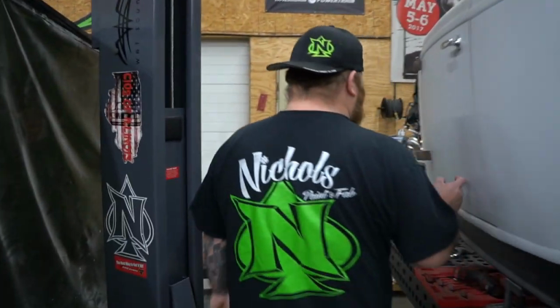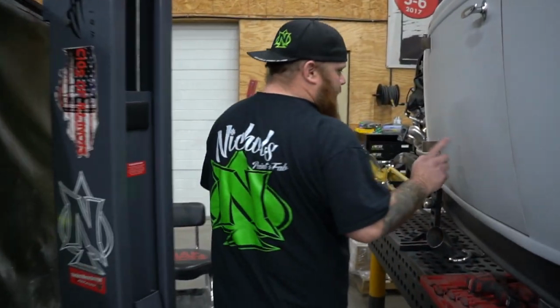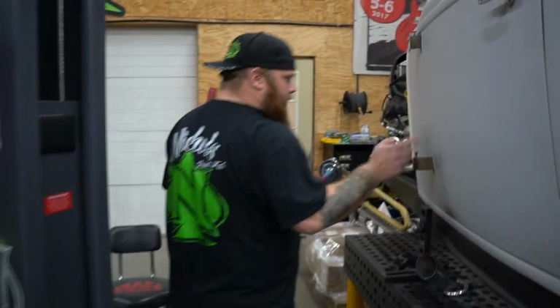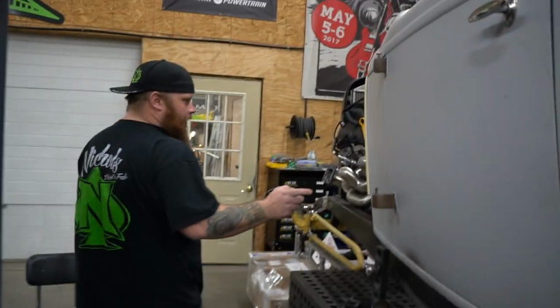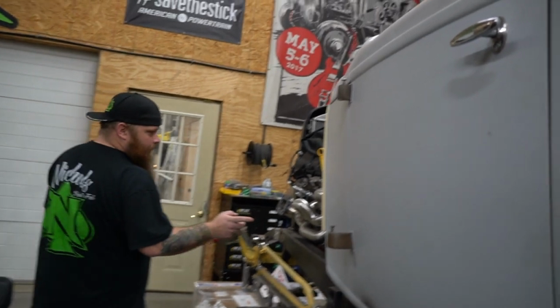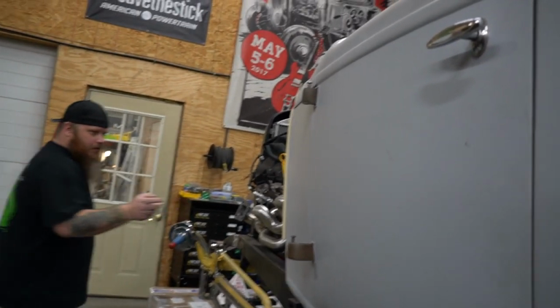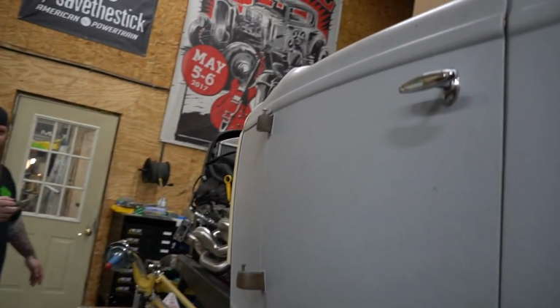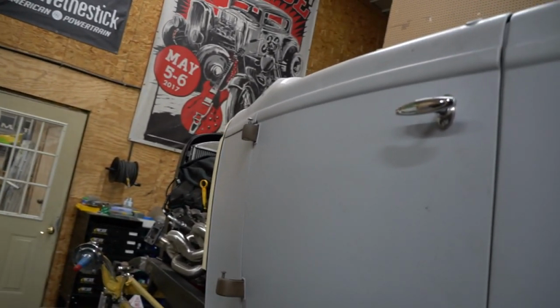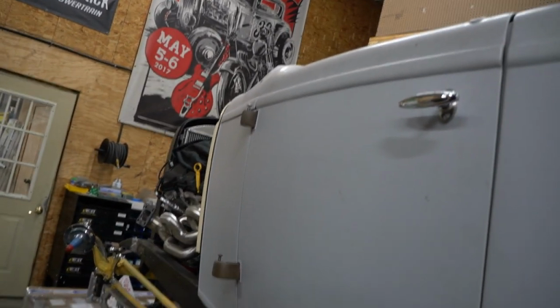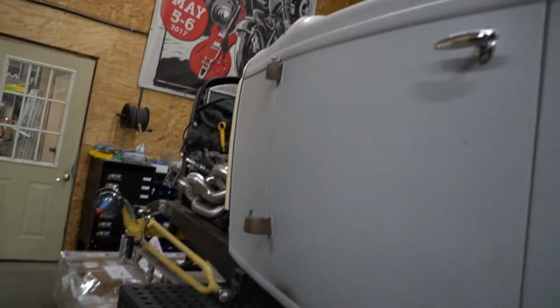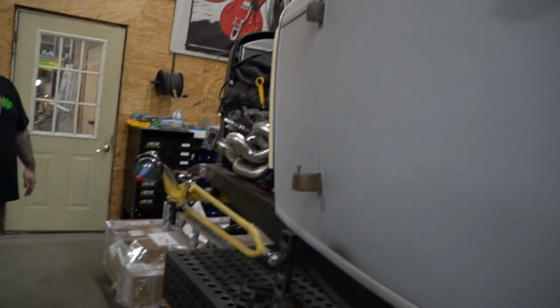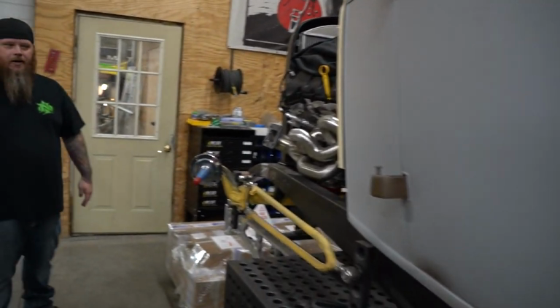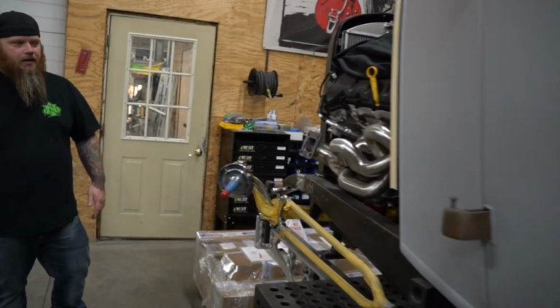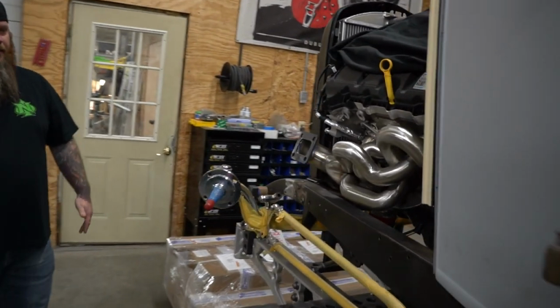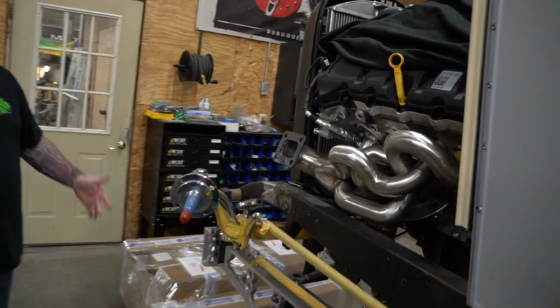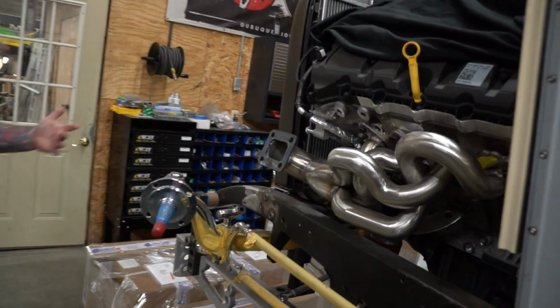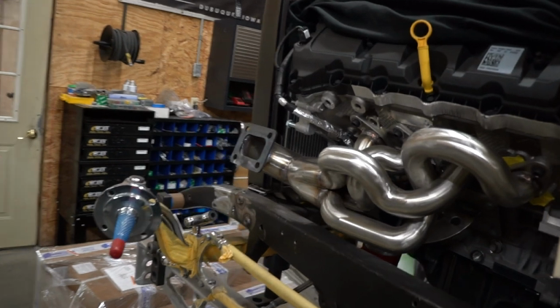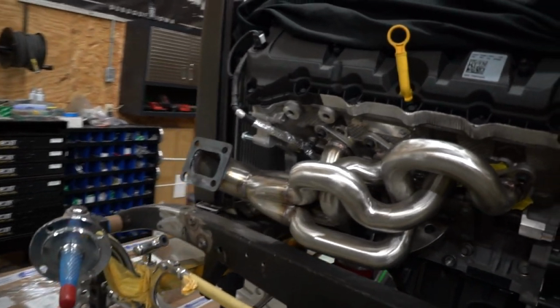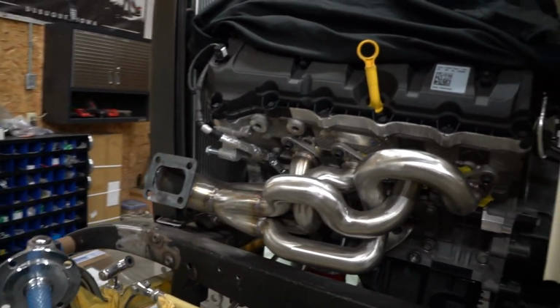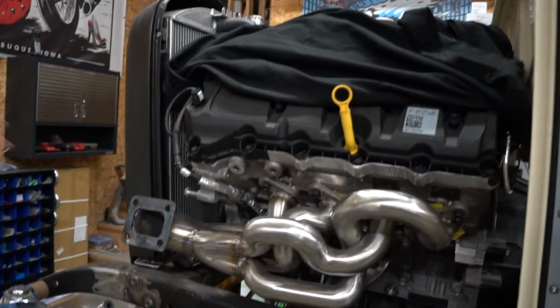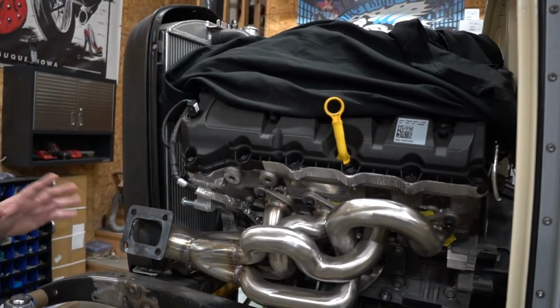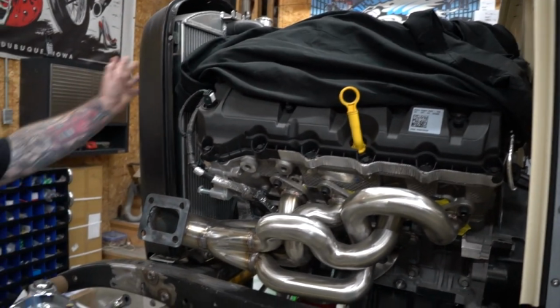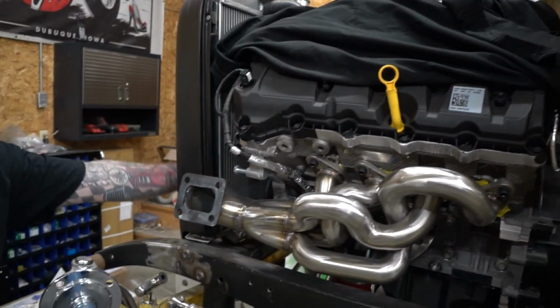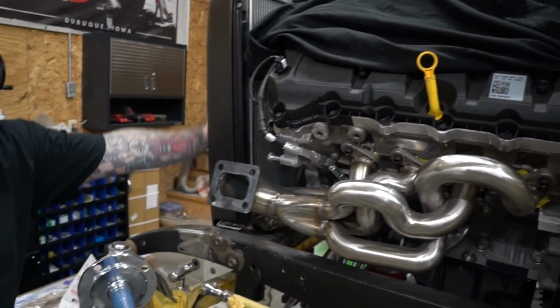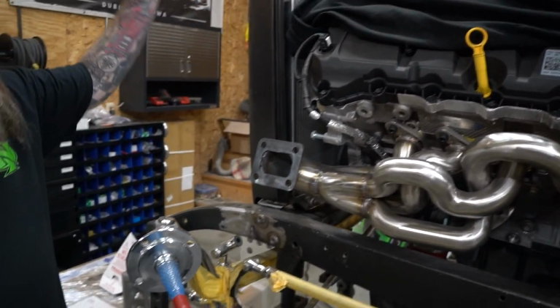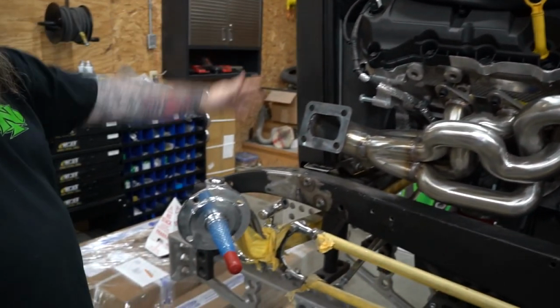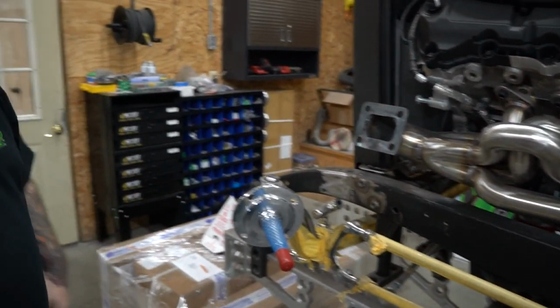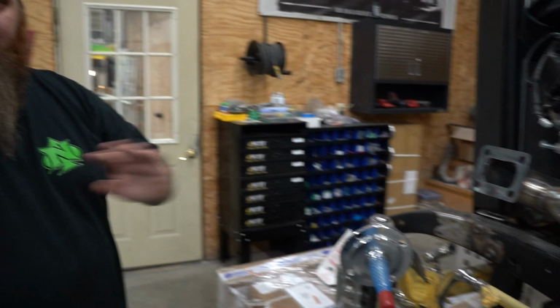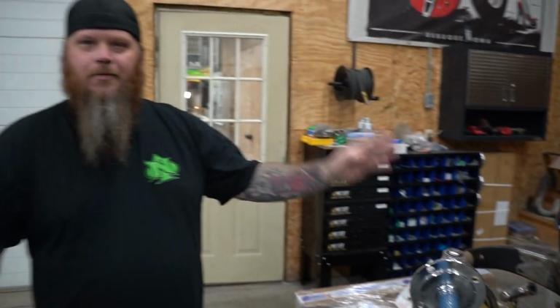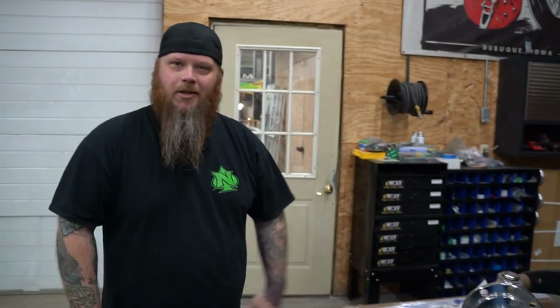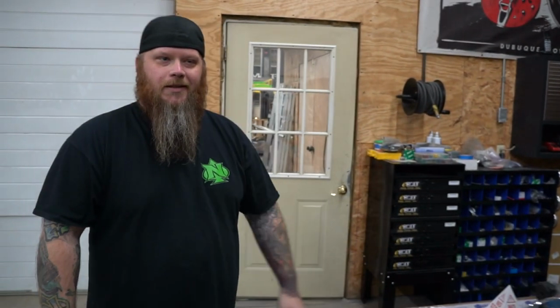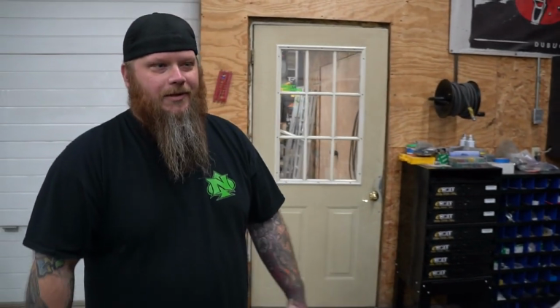This is probably my favorite project in here right now — it's a '32 Ford and we've got a 5.0 Coyote motor in it. It's gonna be twin turbo, so the turbos are gonna be in the headlights. It's all gonna be intercooler and radiator setup in here. Haven't got that far yet, but it's gonna be done by next summer.